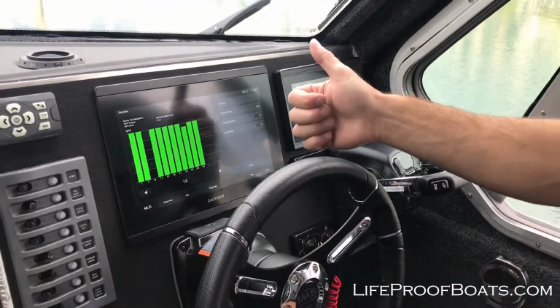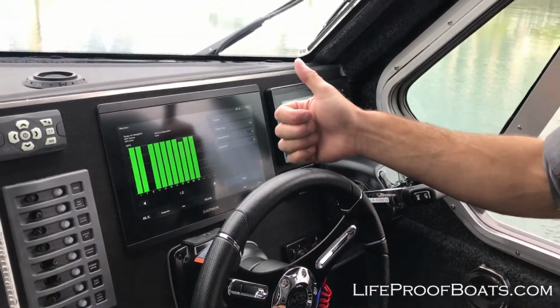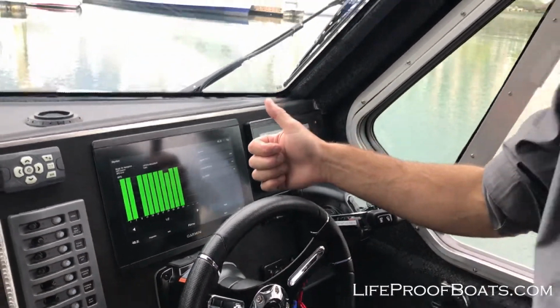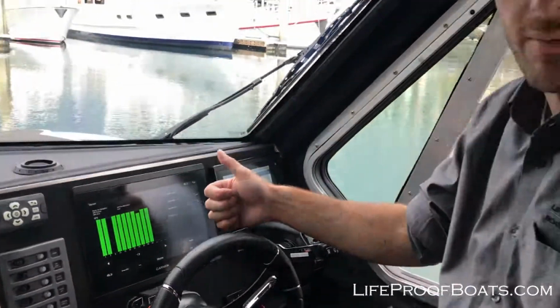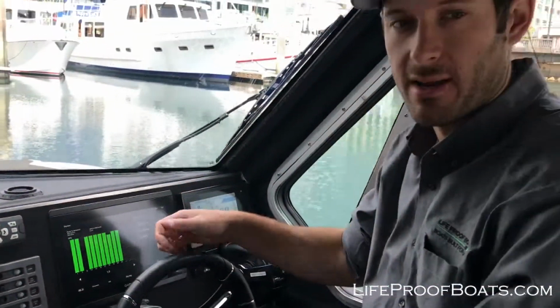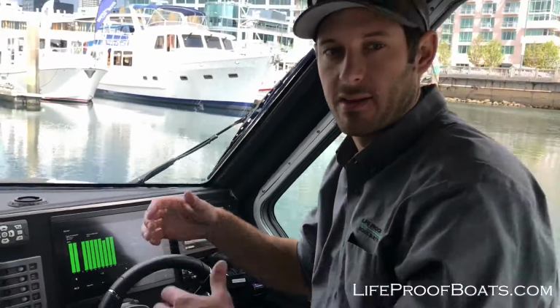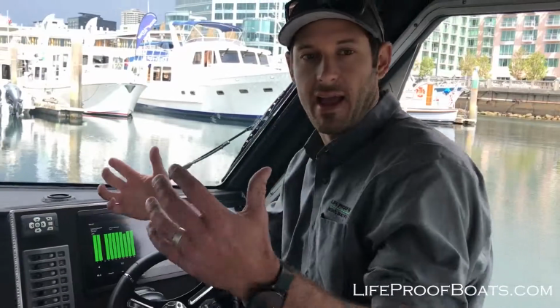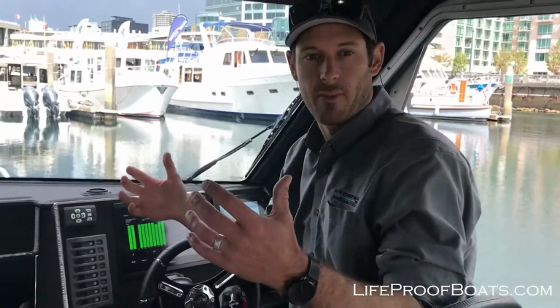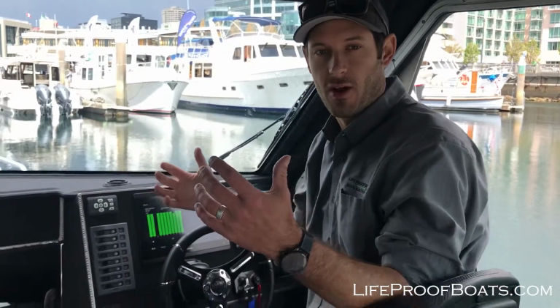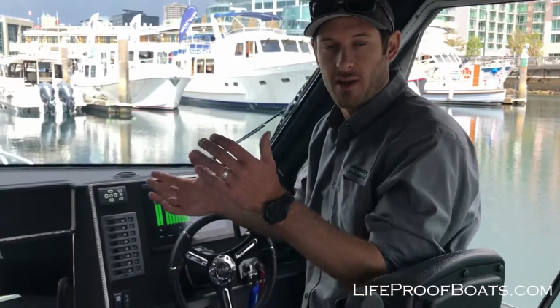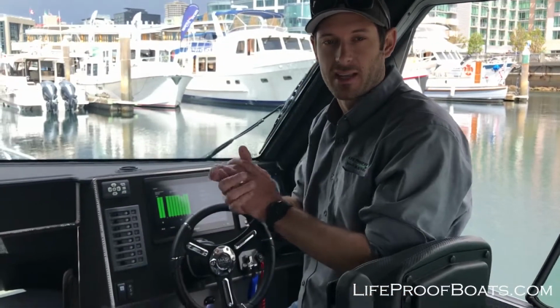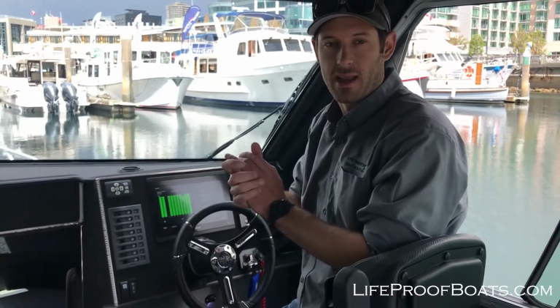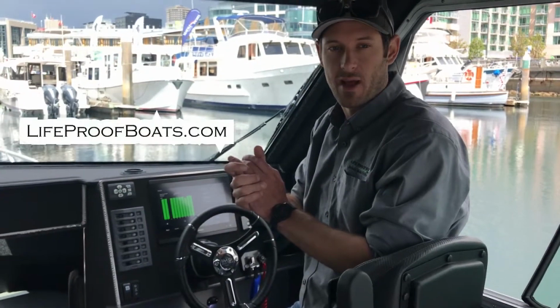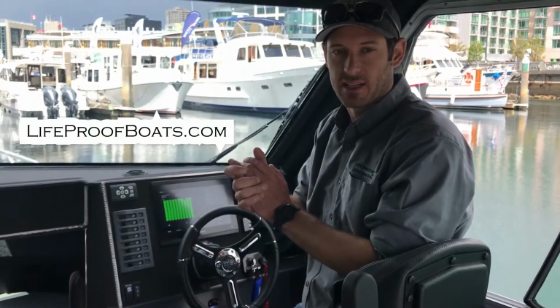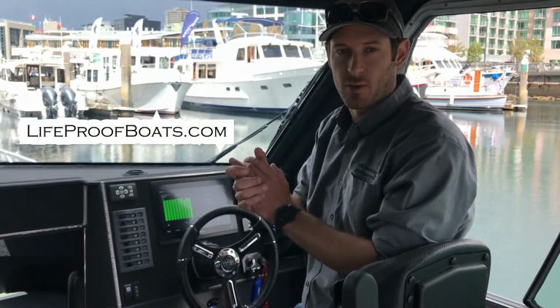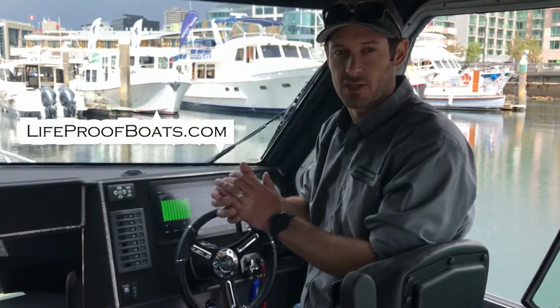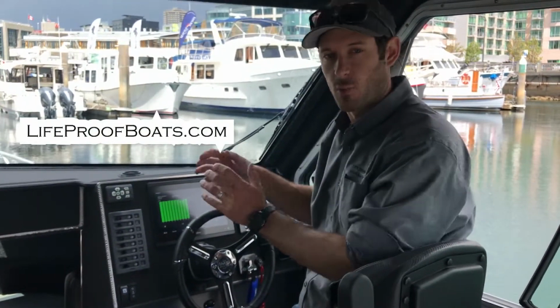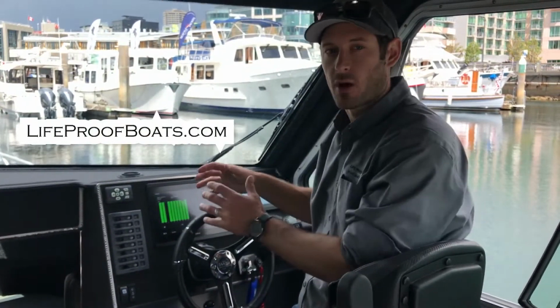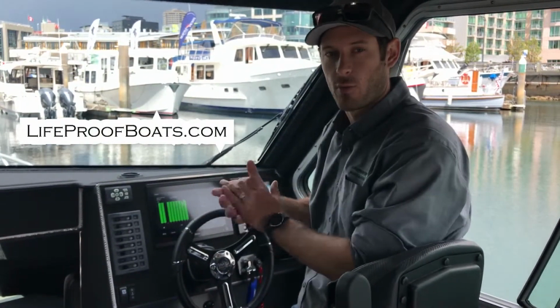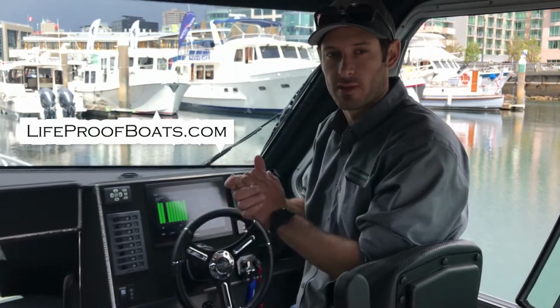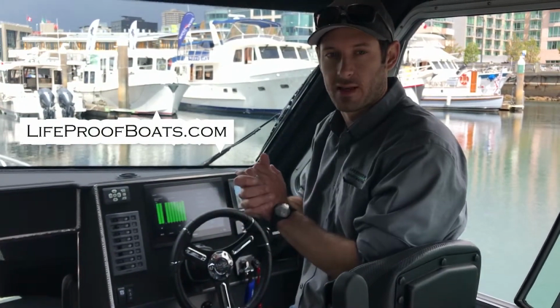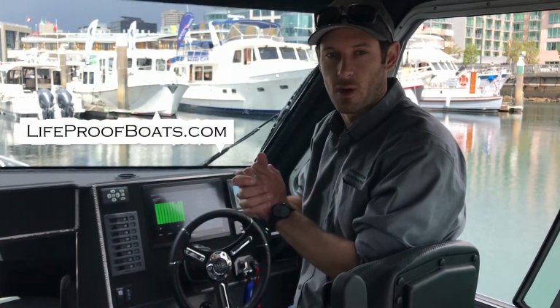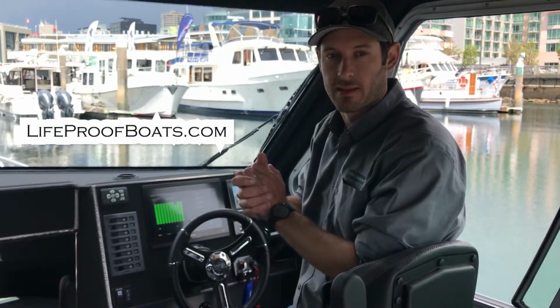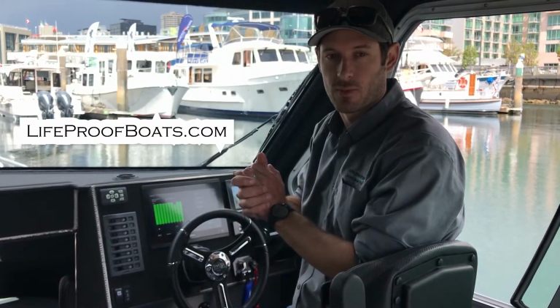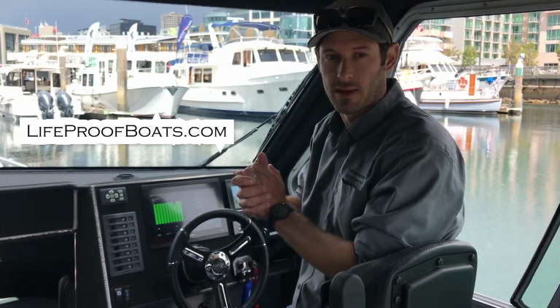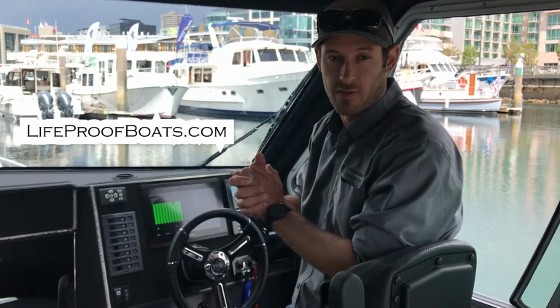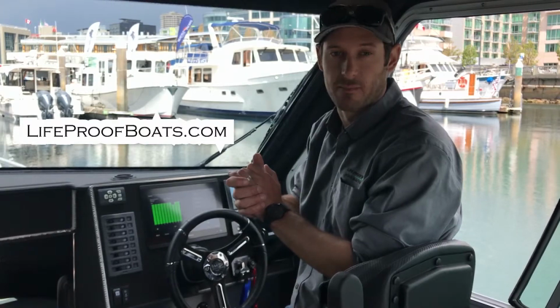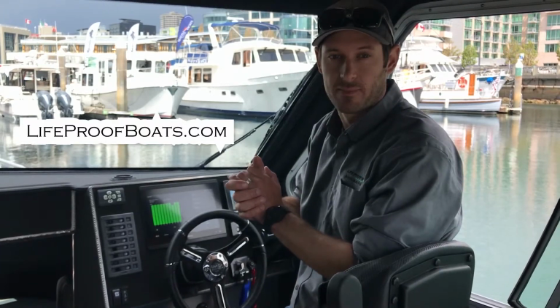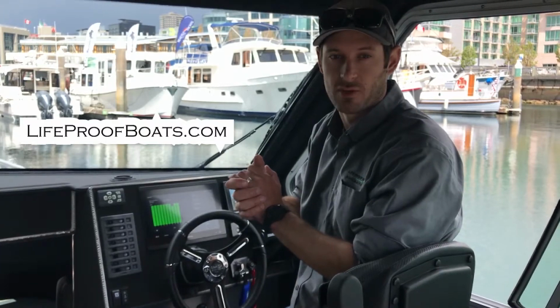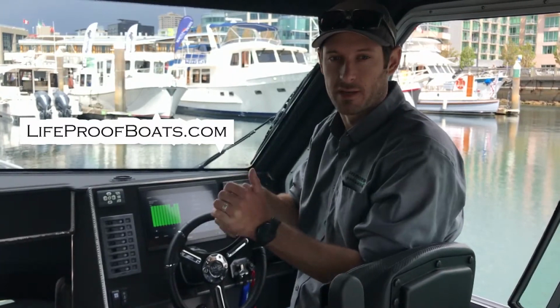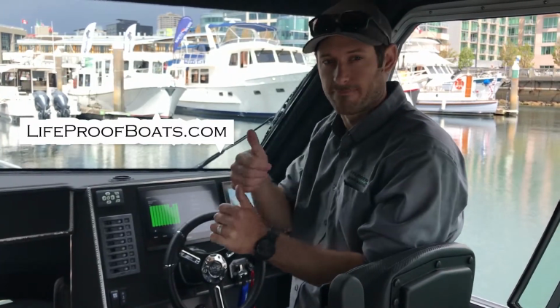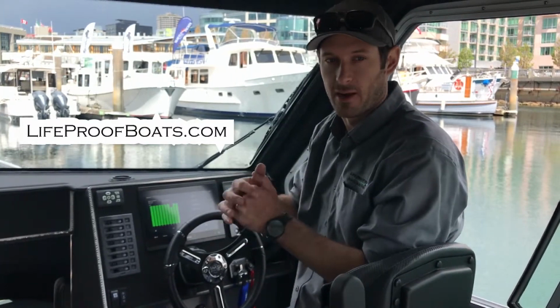Thanks for watching everybody. Send me an email, ask me questions, and we'll walk through more of this equipment as we find them. Thank you so much, take care.